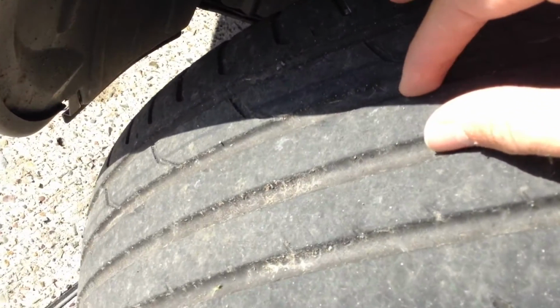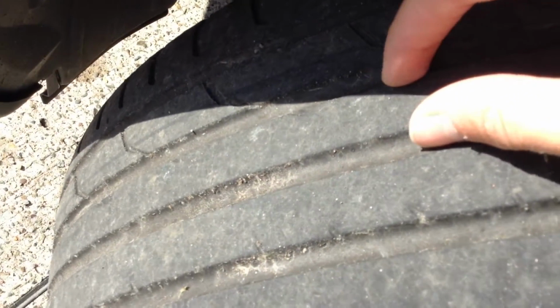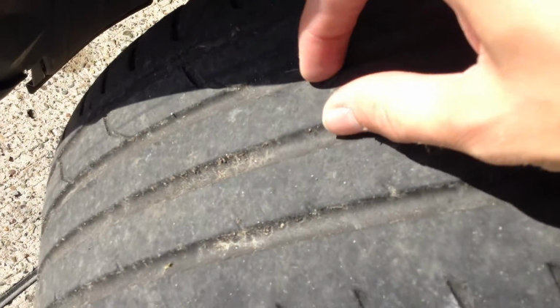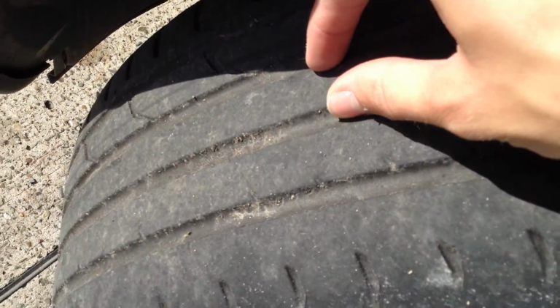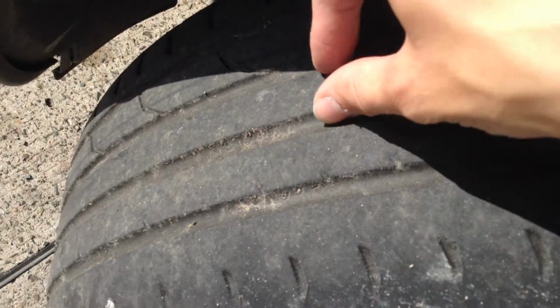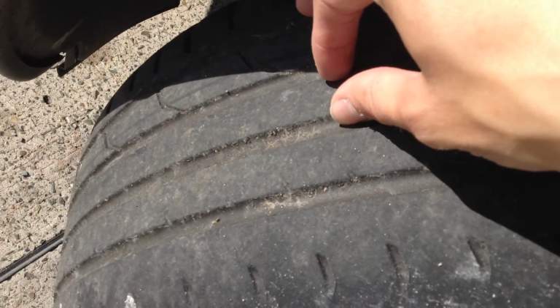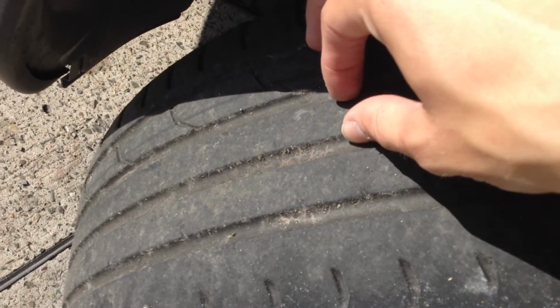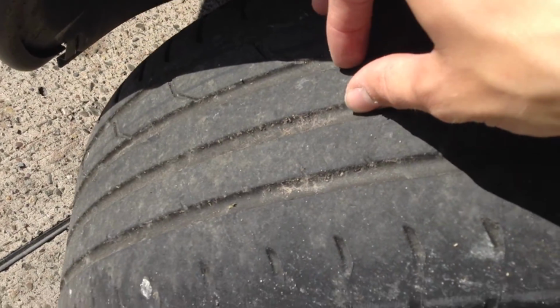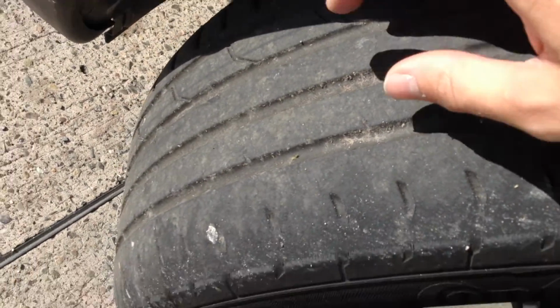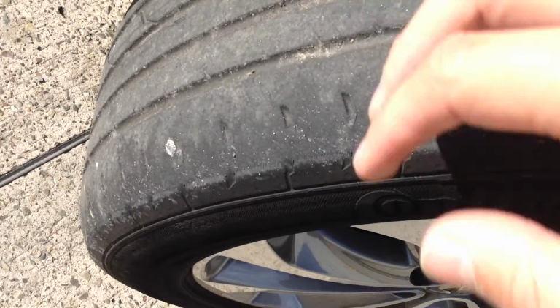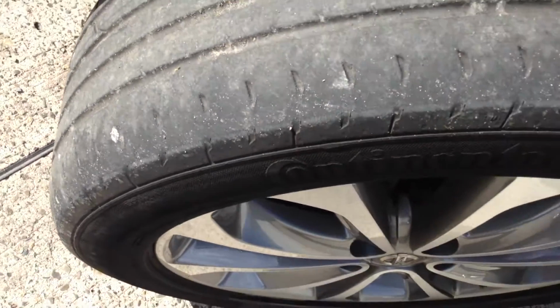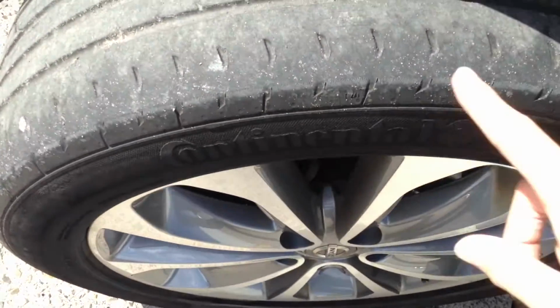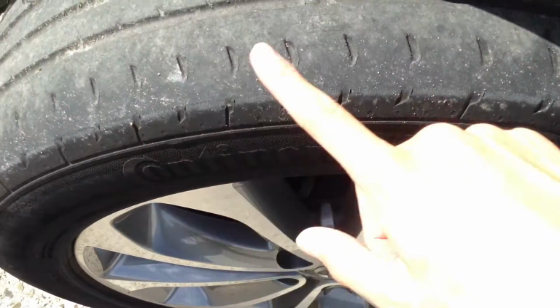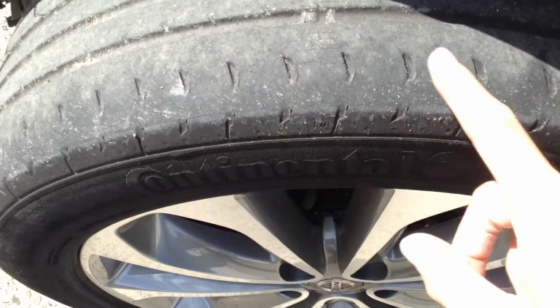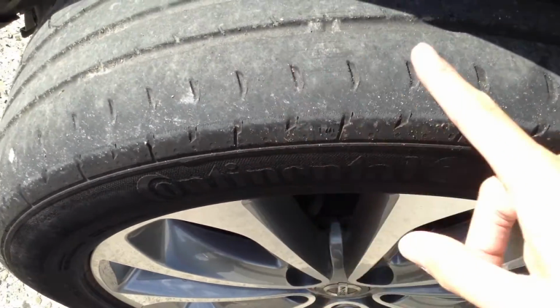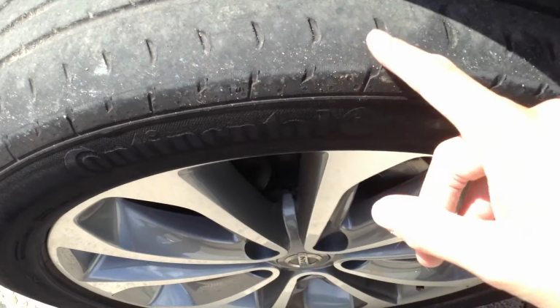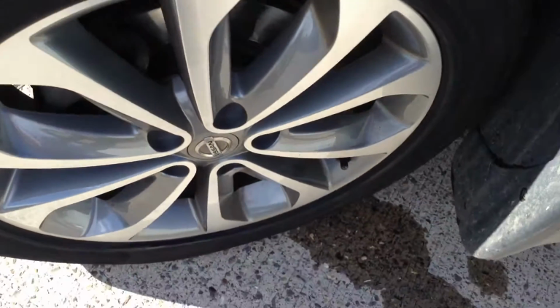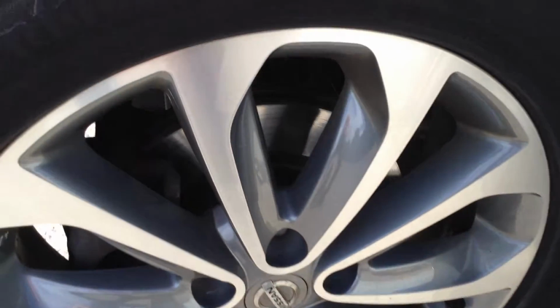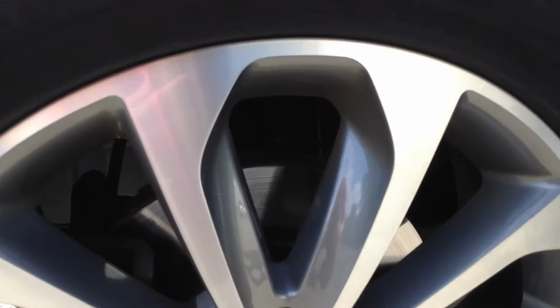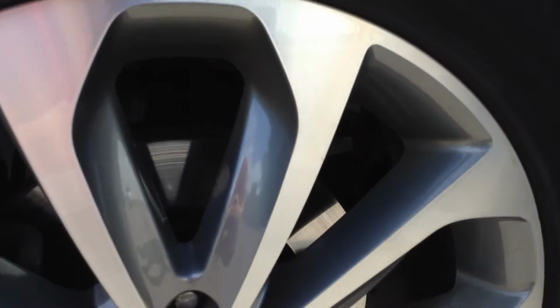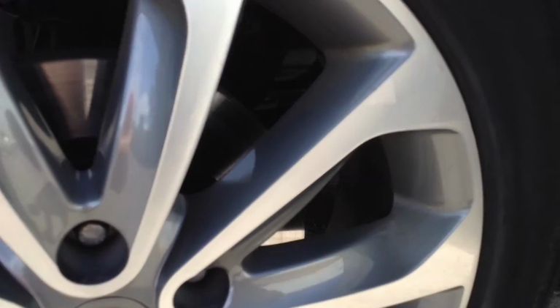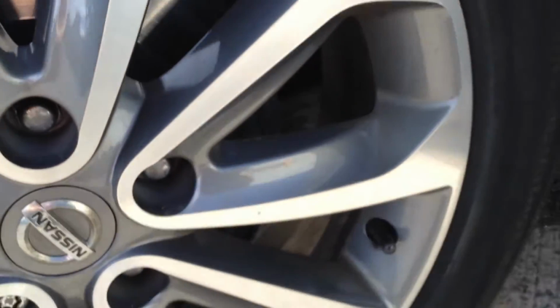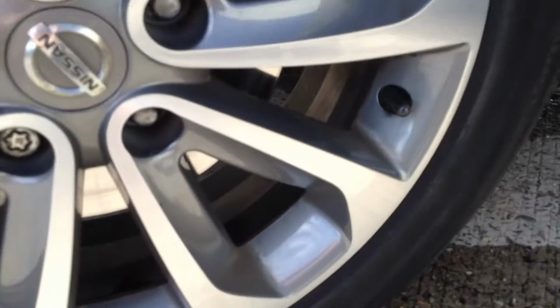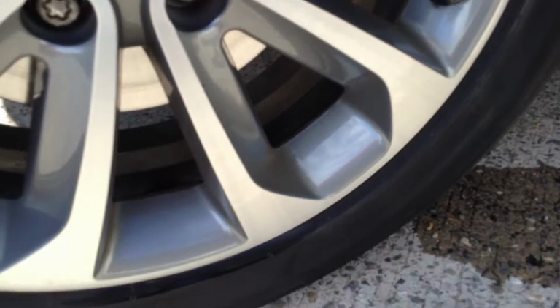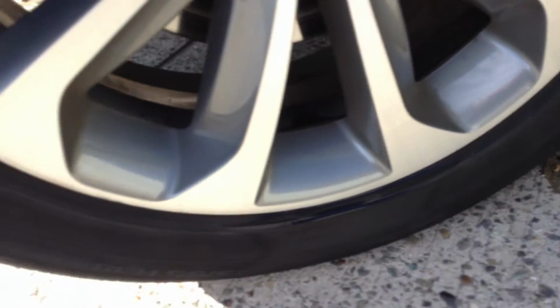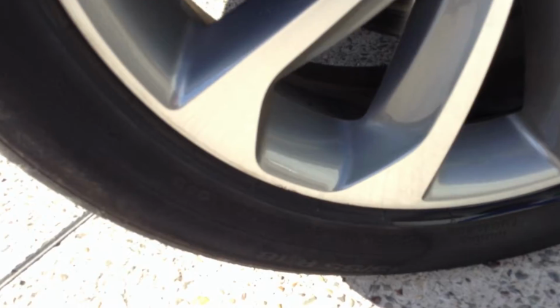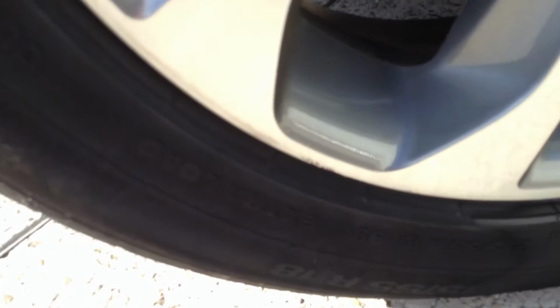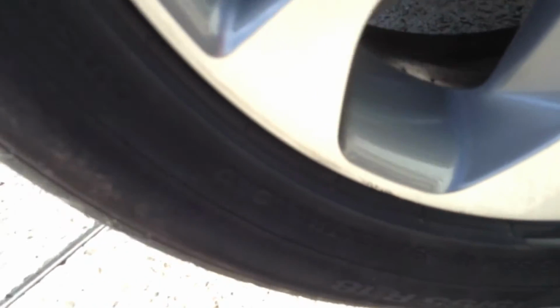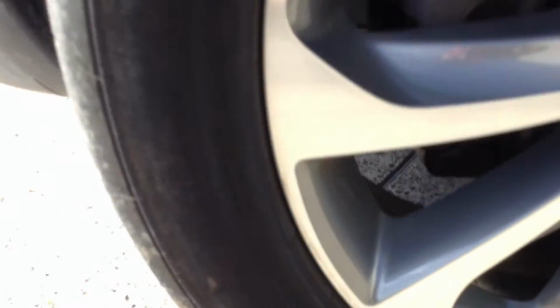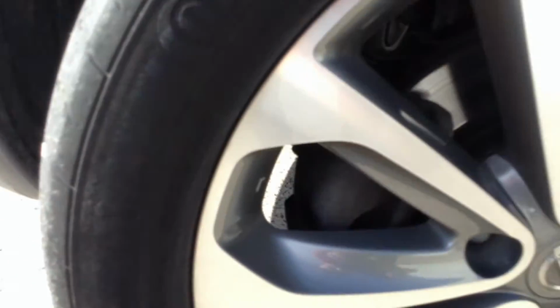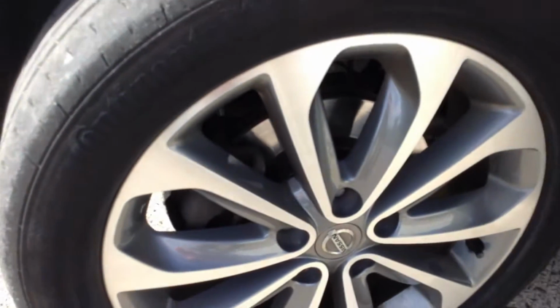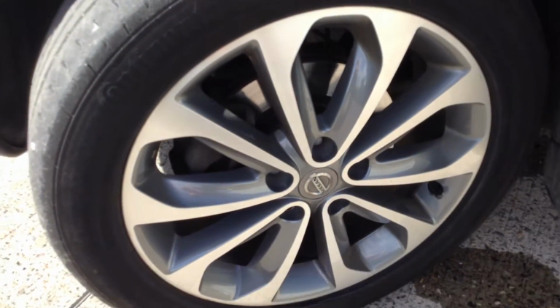There's about 3mm of tread on the nearside front tyre, so the front tyres will need changing — you can see it's very worn on the outer edge as well. Looking at the nearside front alloy, again immaculate condition — very clean indeed with no curbing or scuffs.